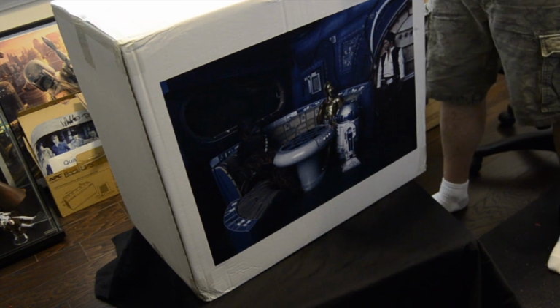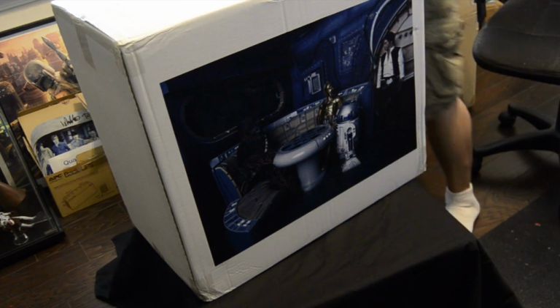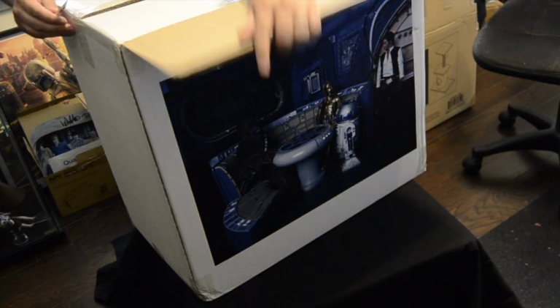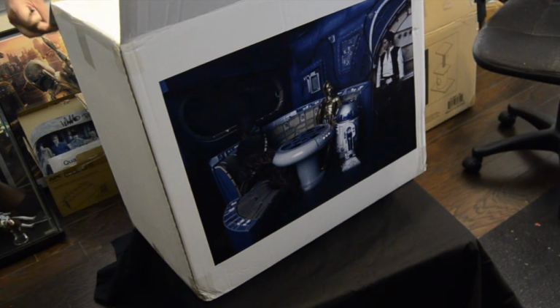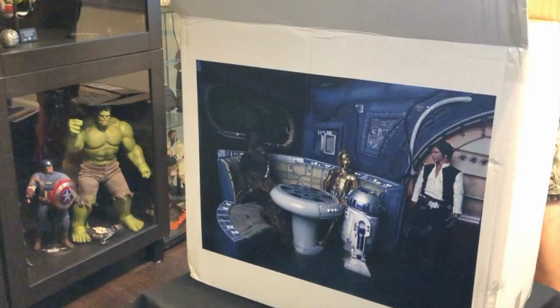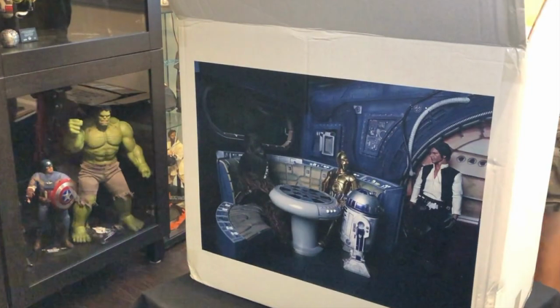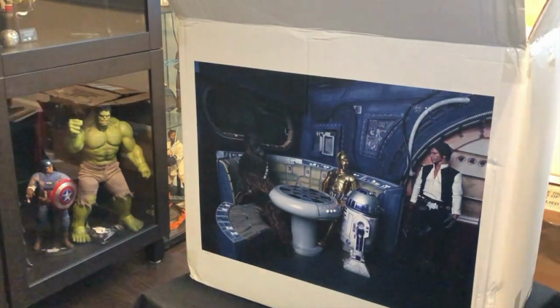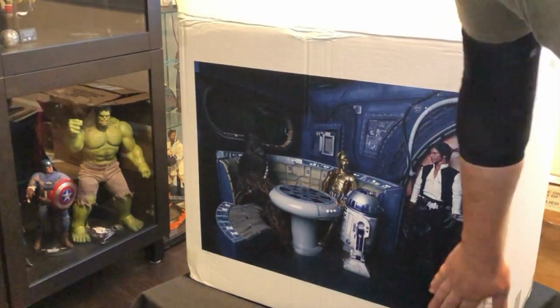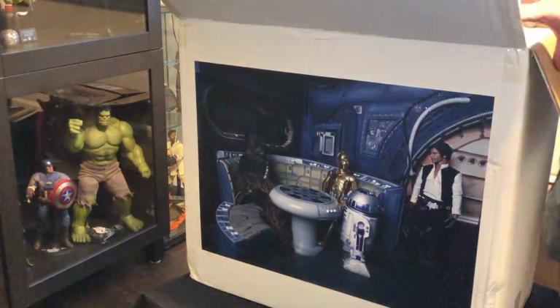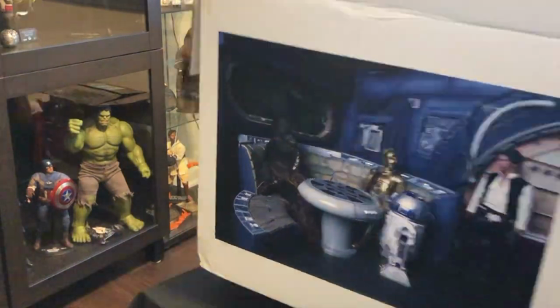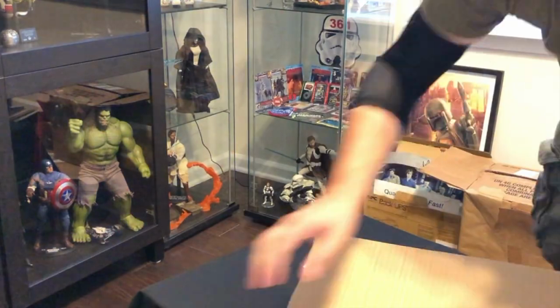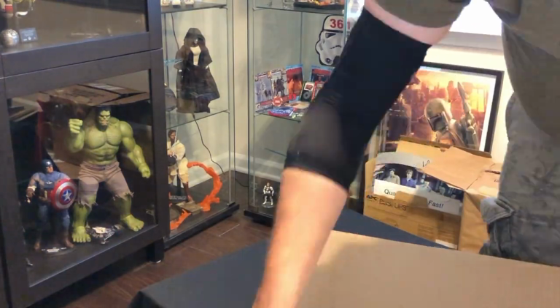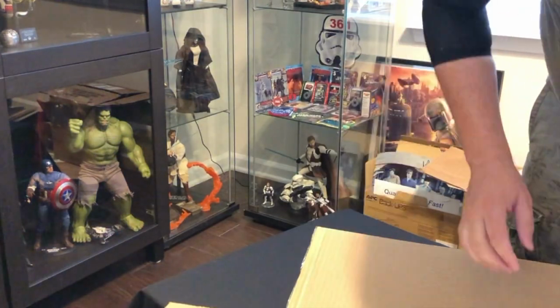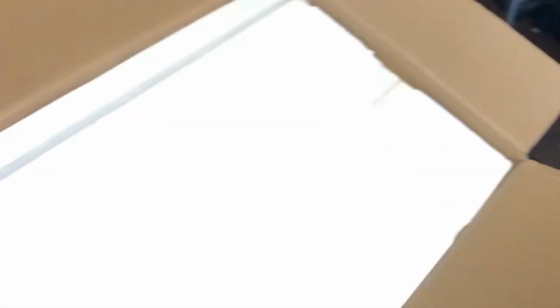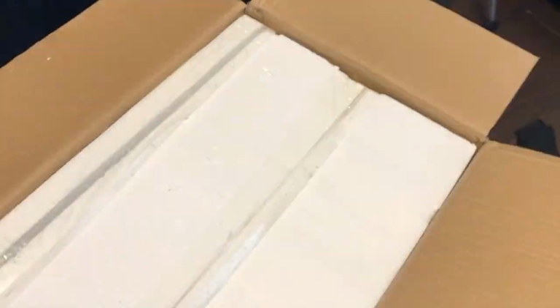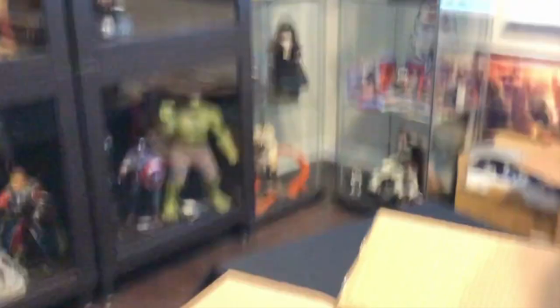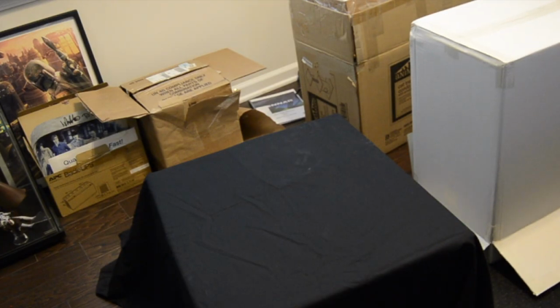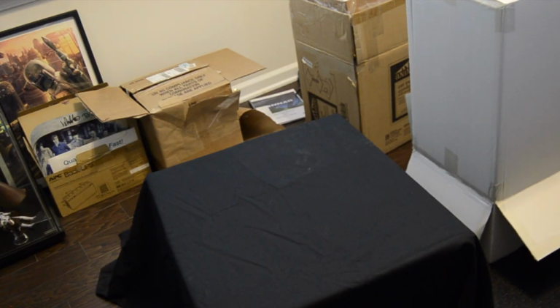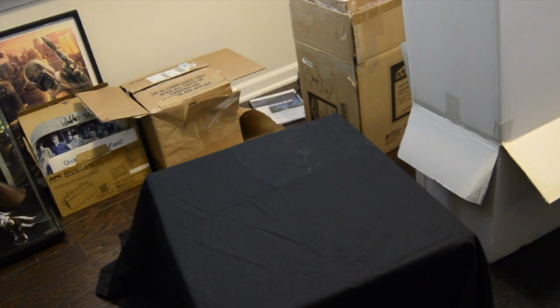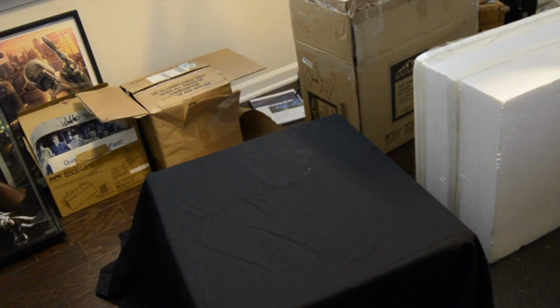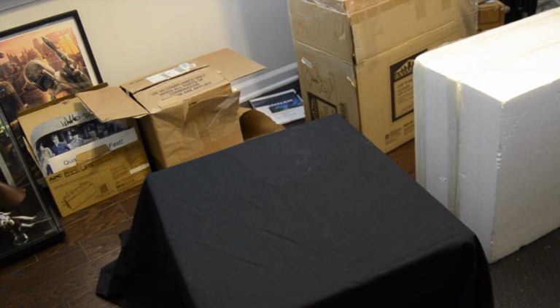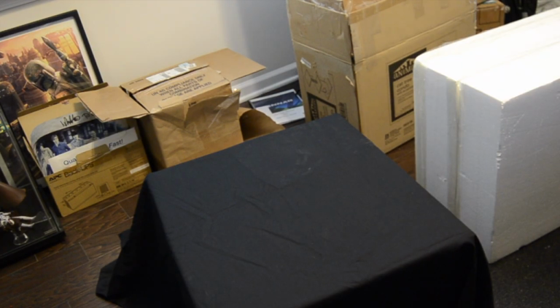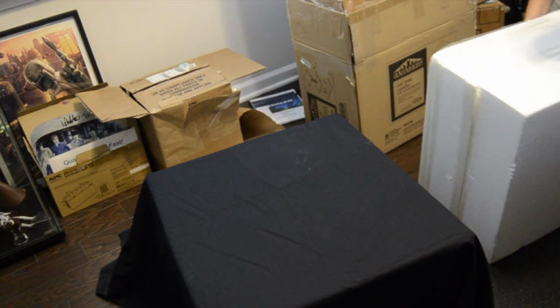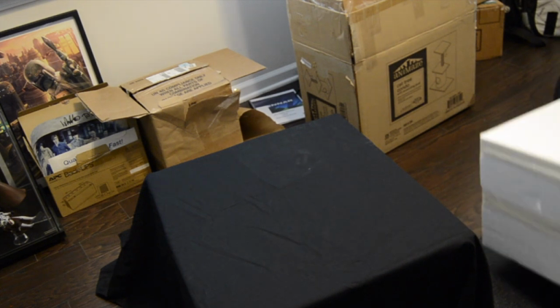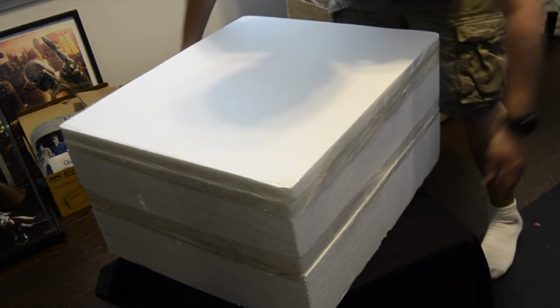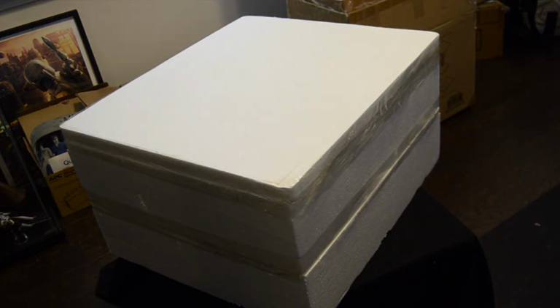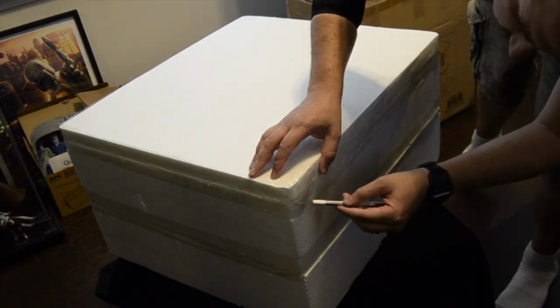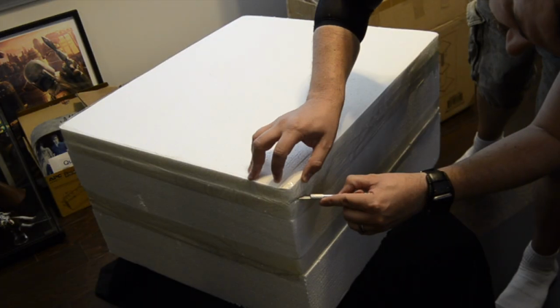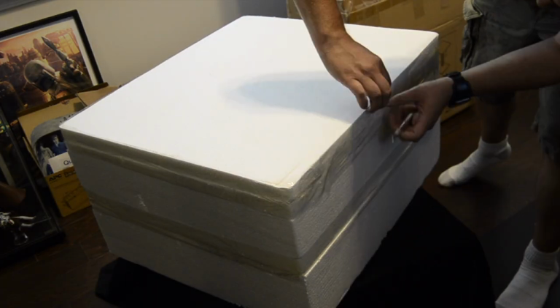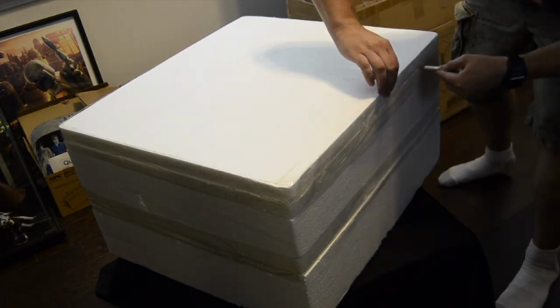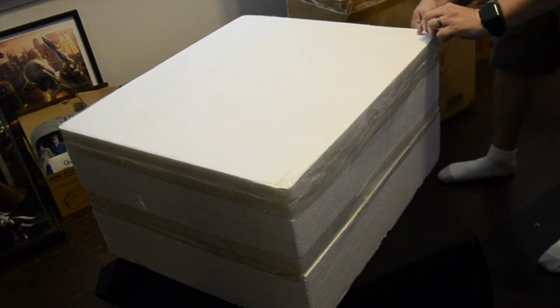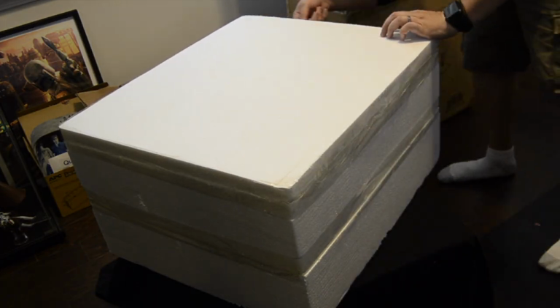Hello everyone, this will be a quick and dirty unboxing review of the Jazz Inc. Millennium Falcon Cargo Hold Diorama. This is my first video review, so bear with the changes in camera angles and lighting. But on to the unboxing.